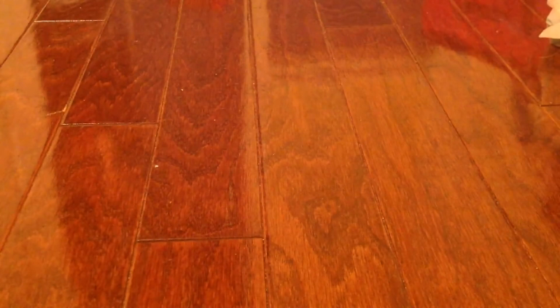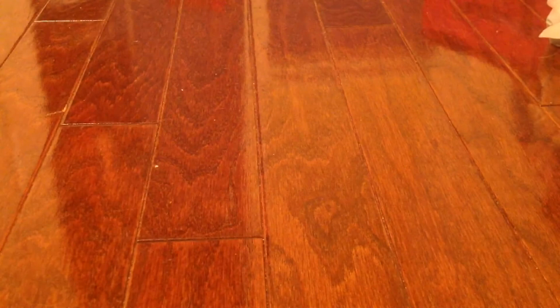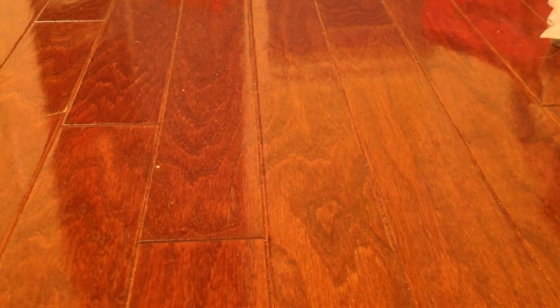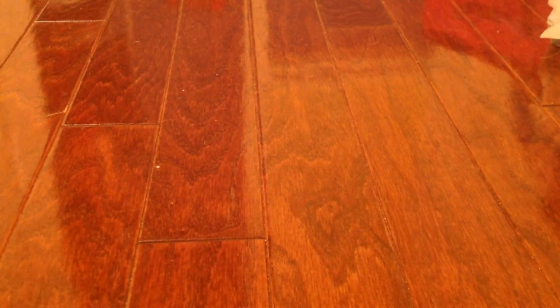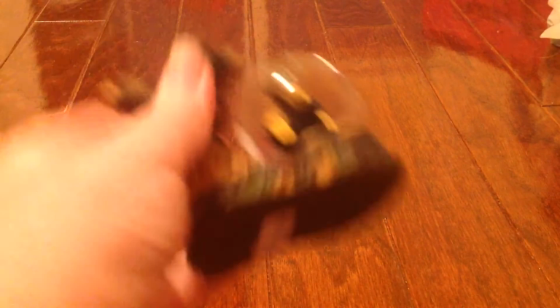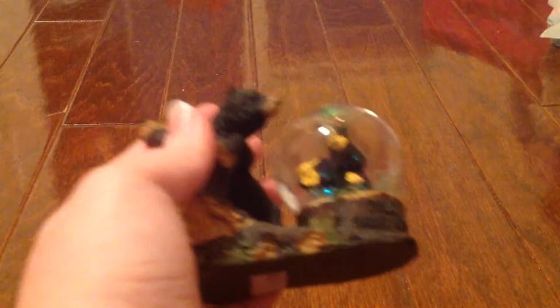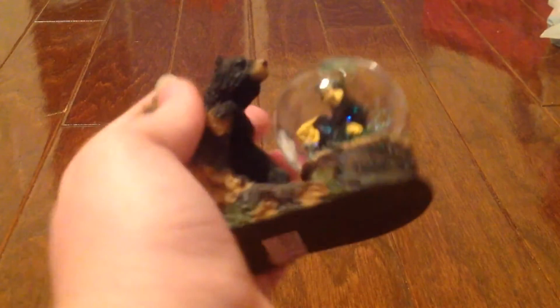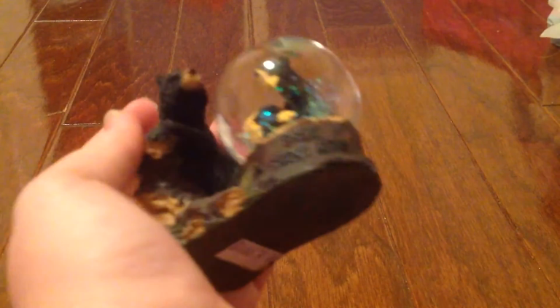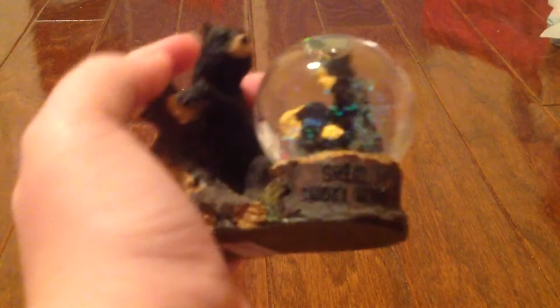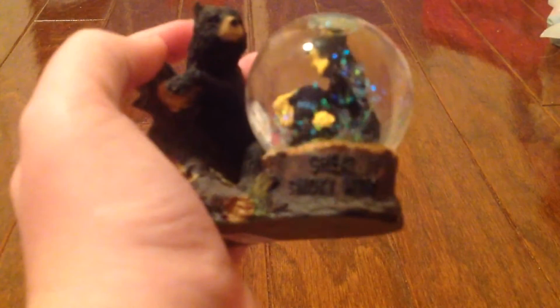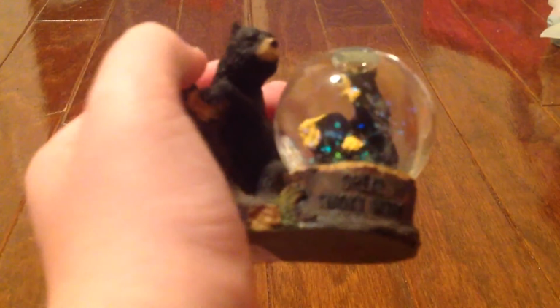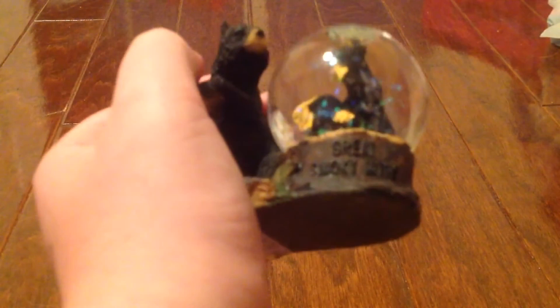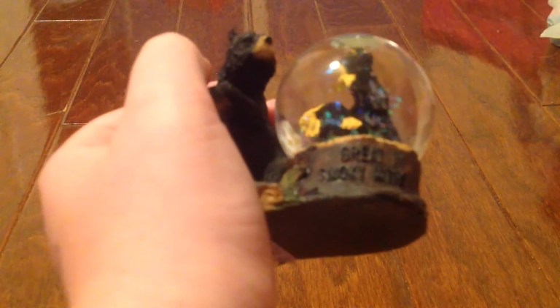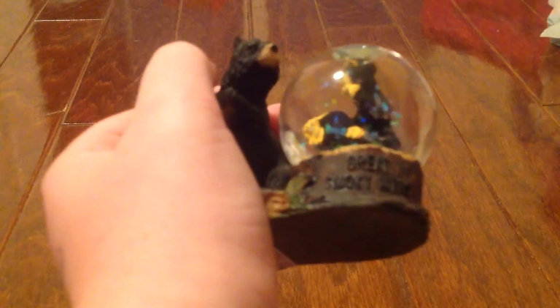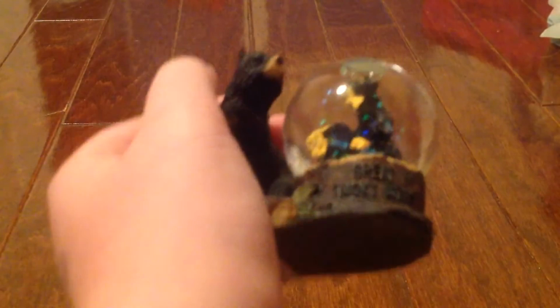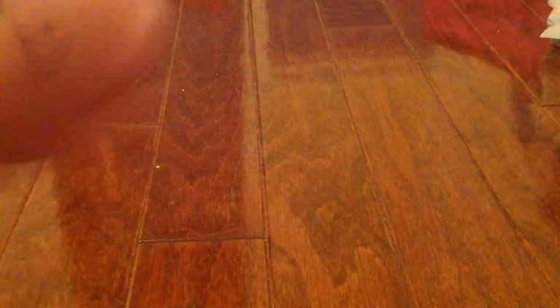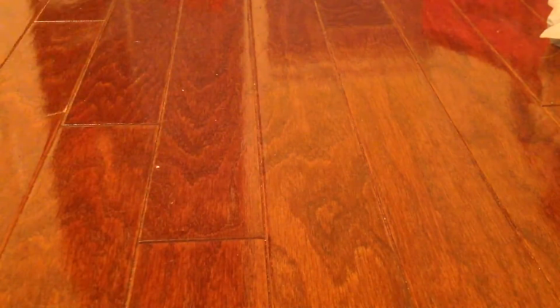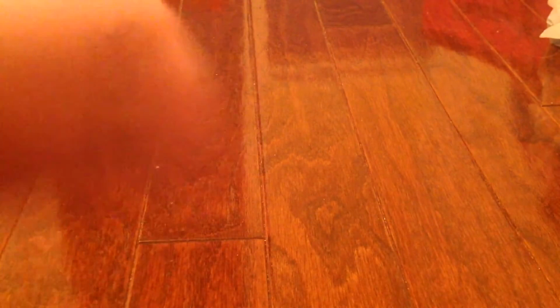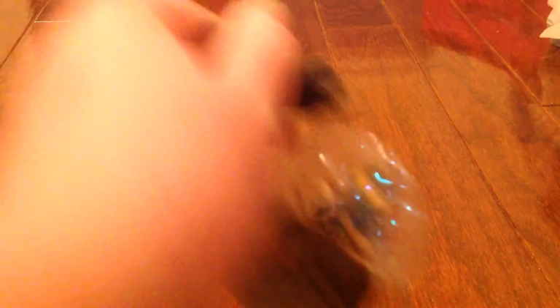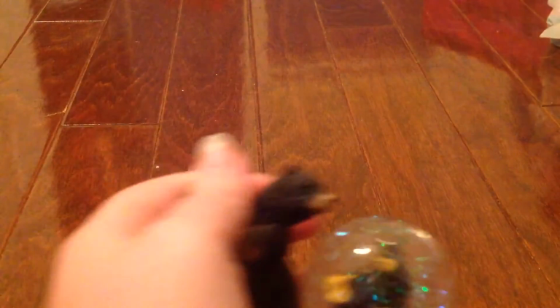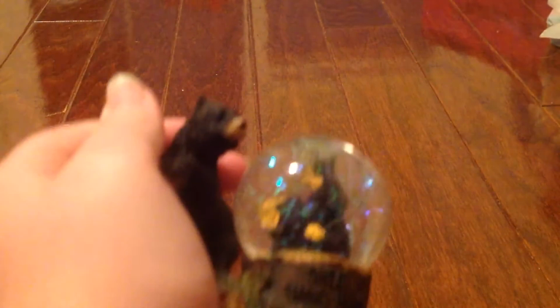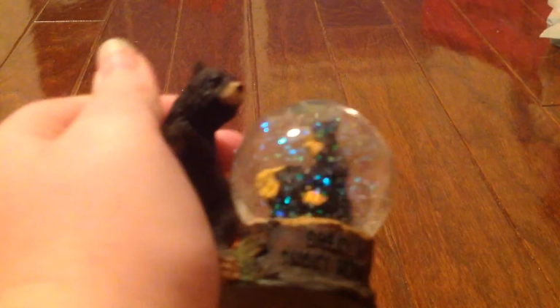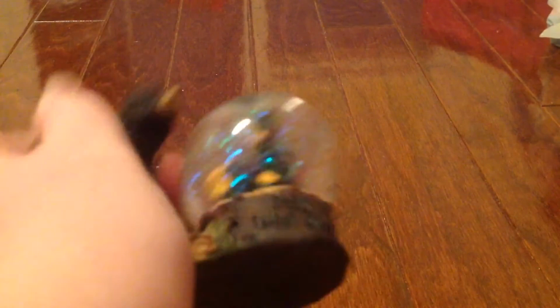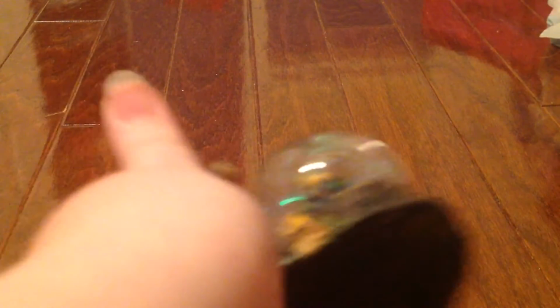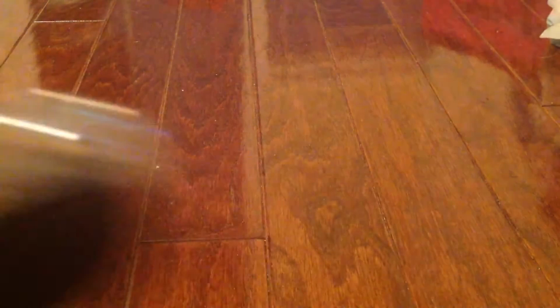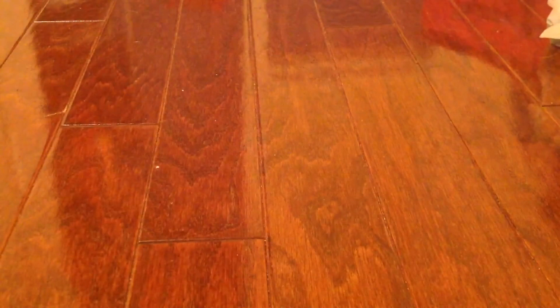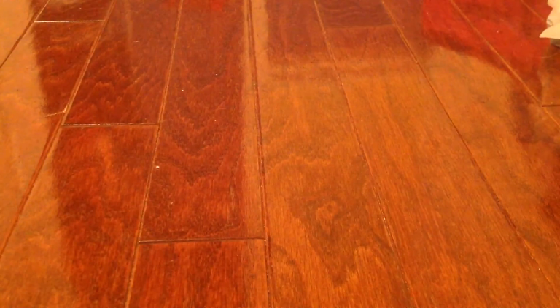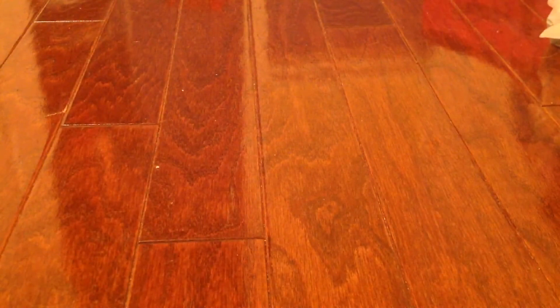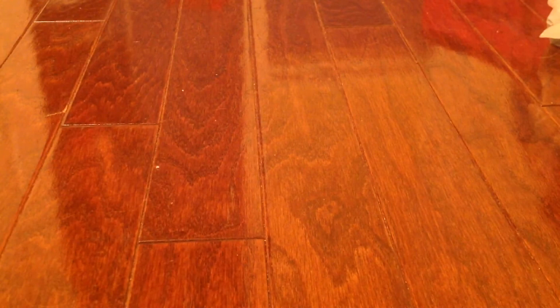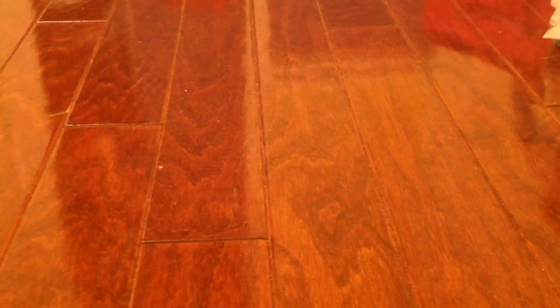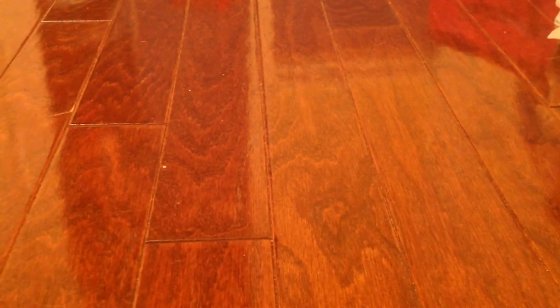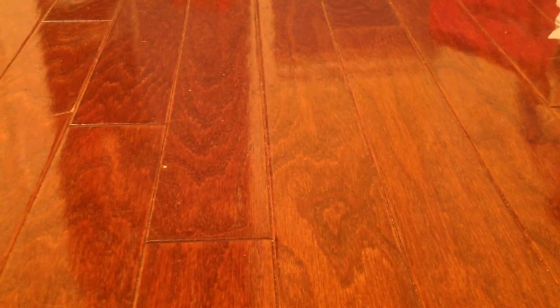And then I have this one from Tennessee — this is the Smoky Mountains. My grandparents actually live up in Tennessee, and I got this there, but that was before they moved up there. They just moved last year.